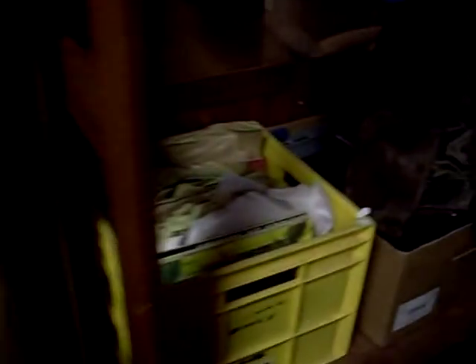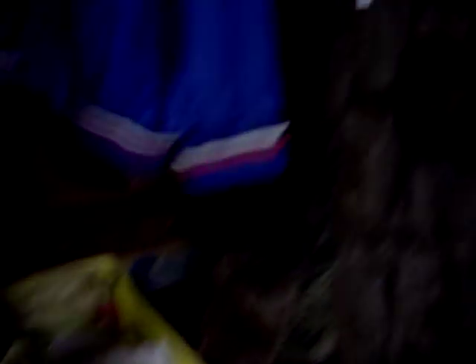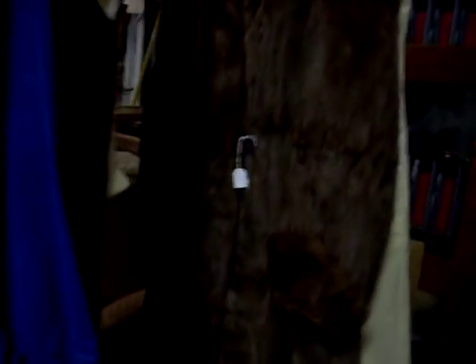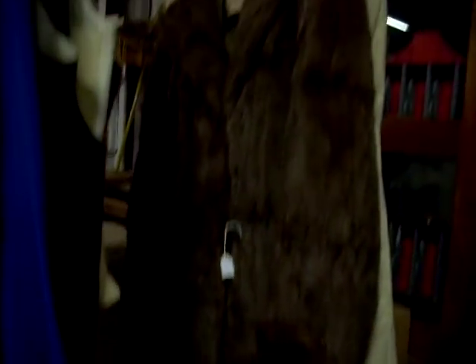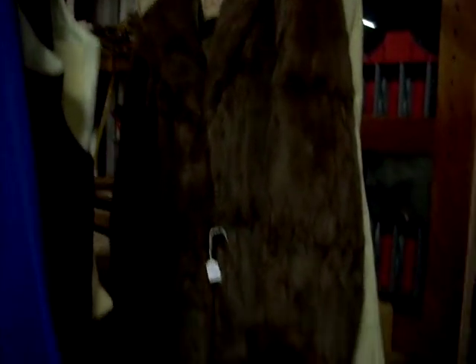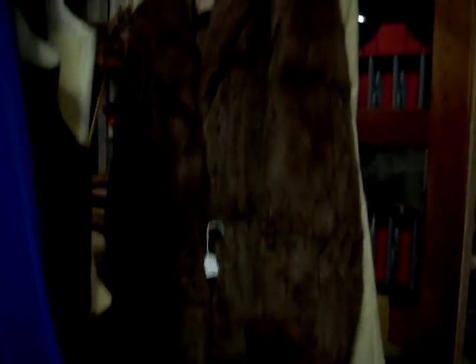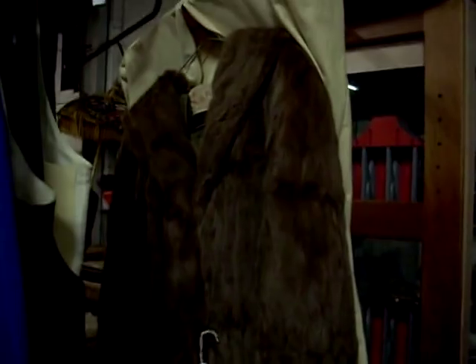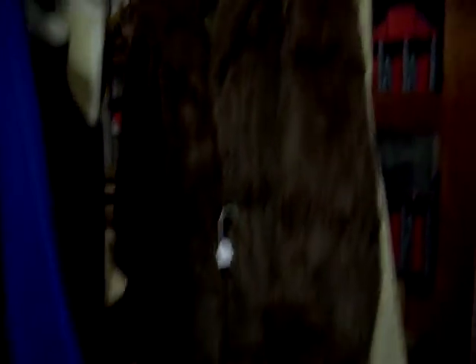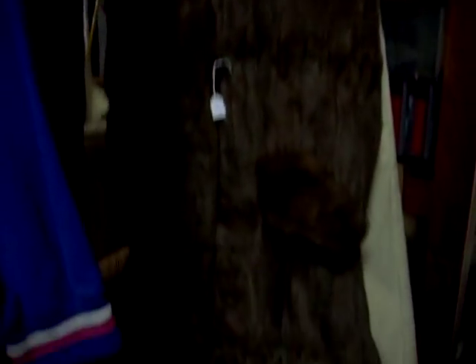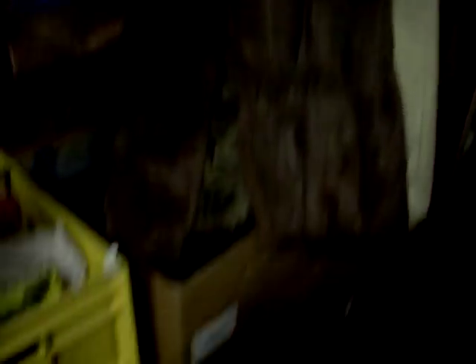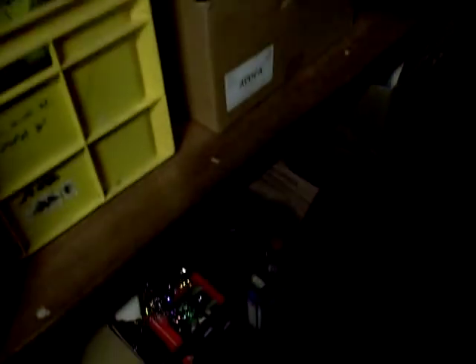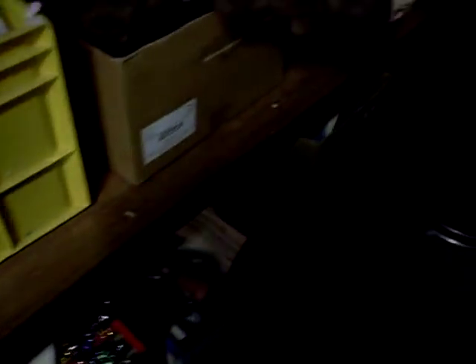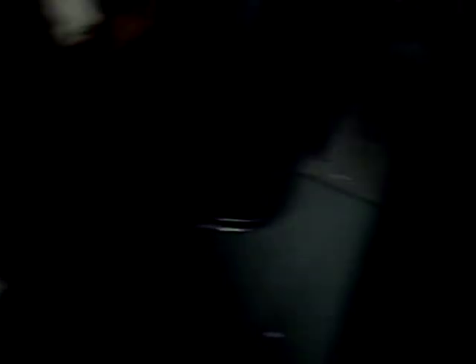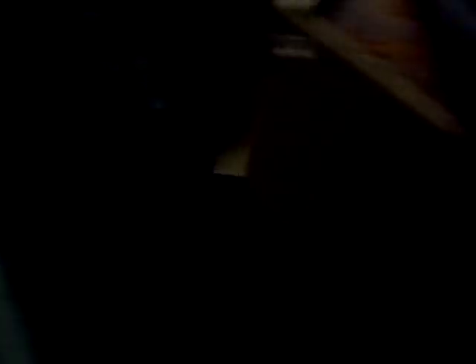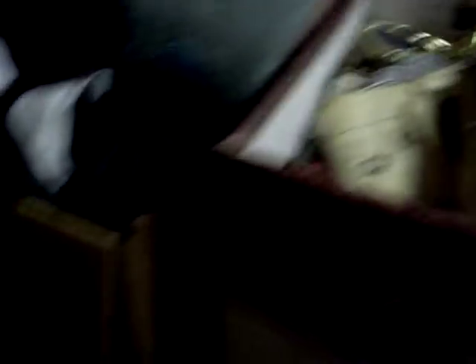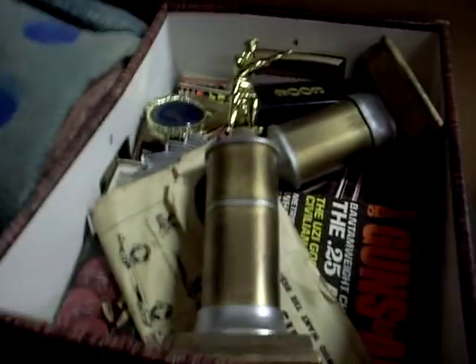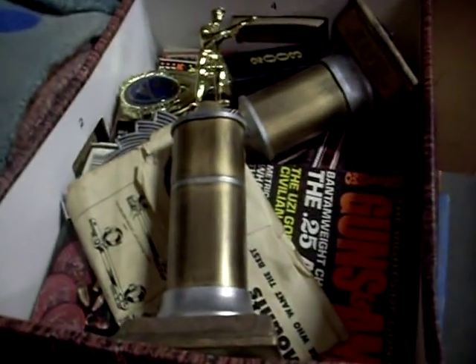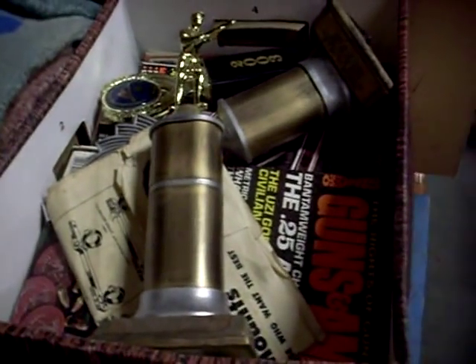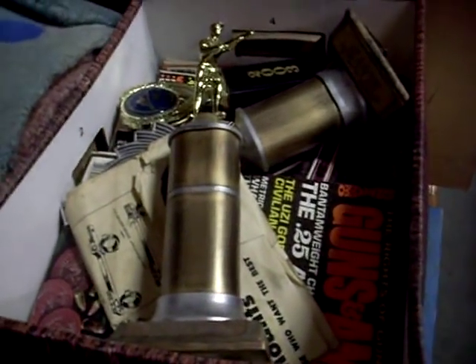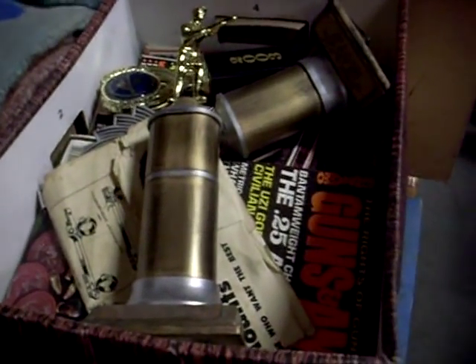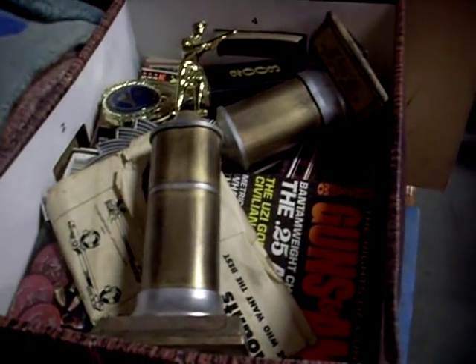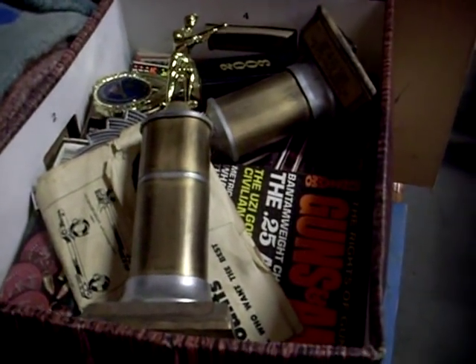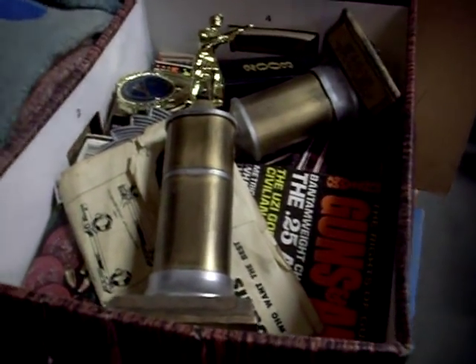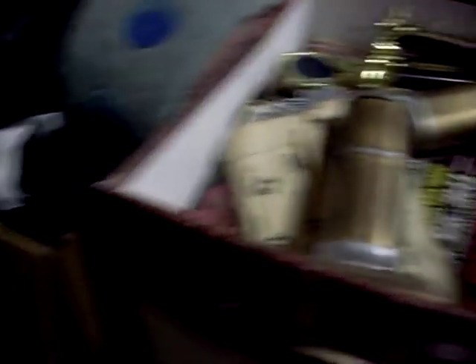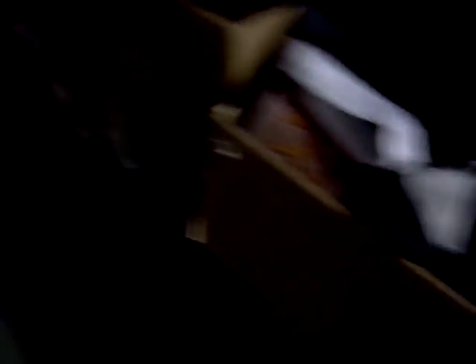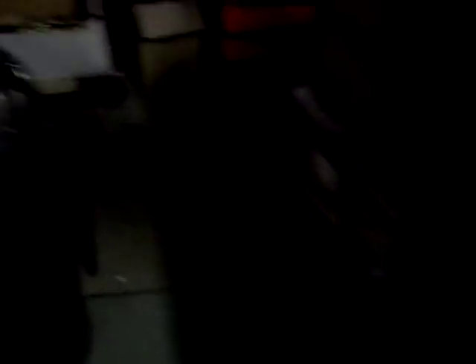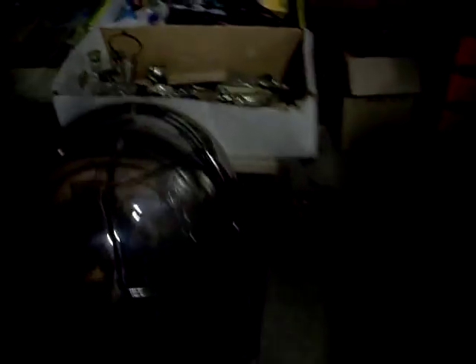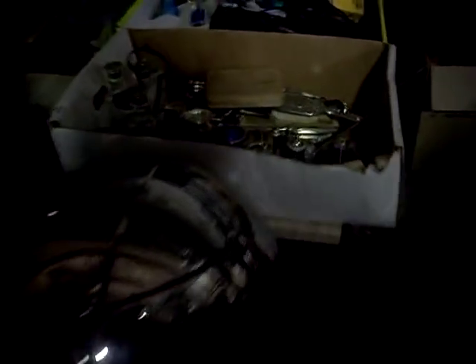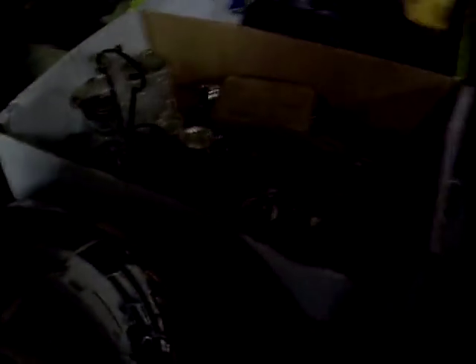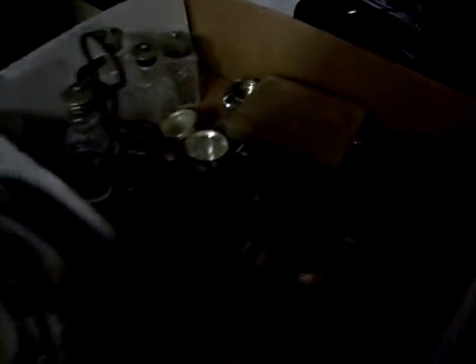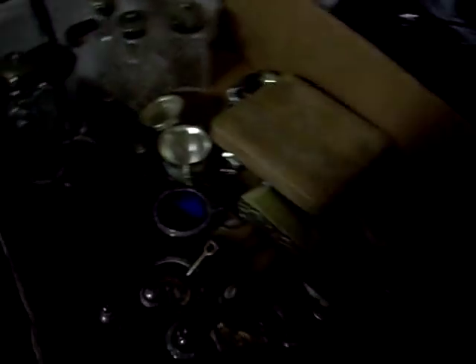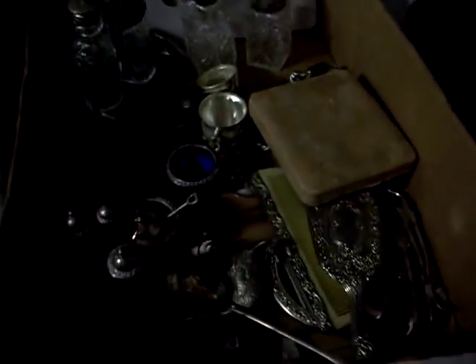Records. Really nice mink fur coat. And we've got boxes of stuff. Trophies and magazines on how to shoot. Boxes of EP&S — looks like some nice stuff in amongst there.